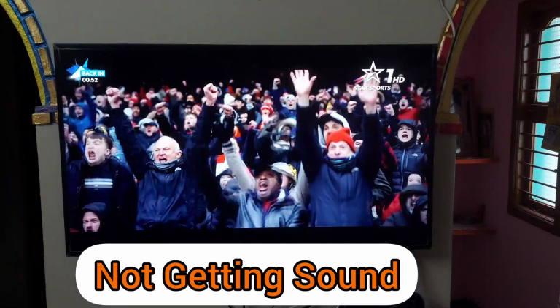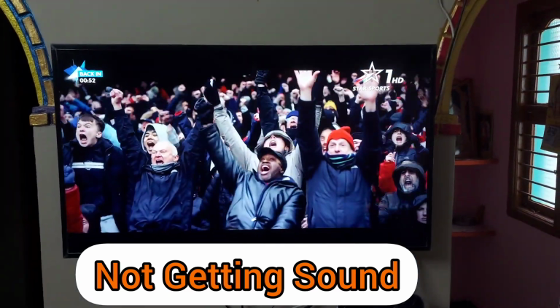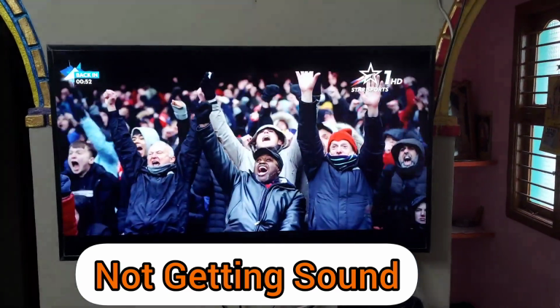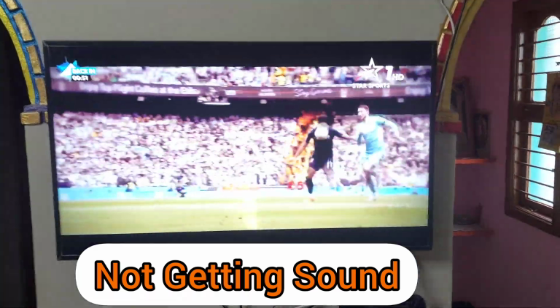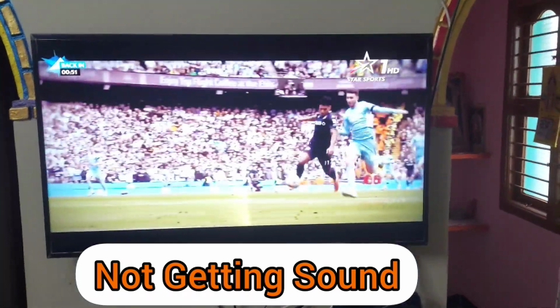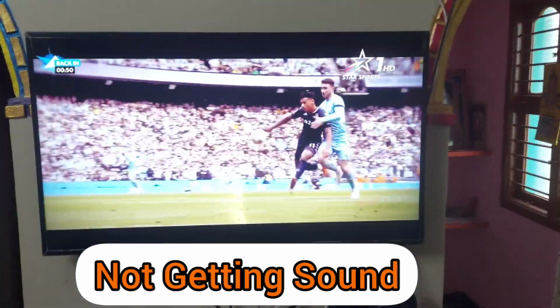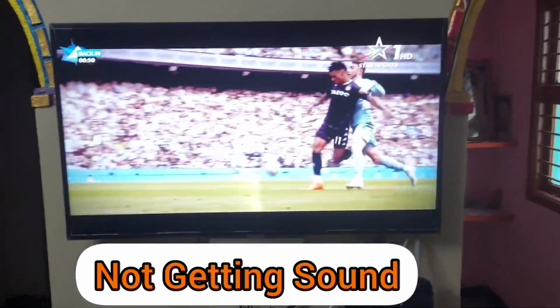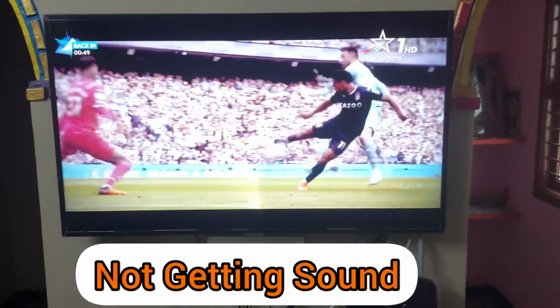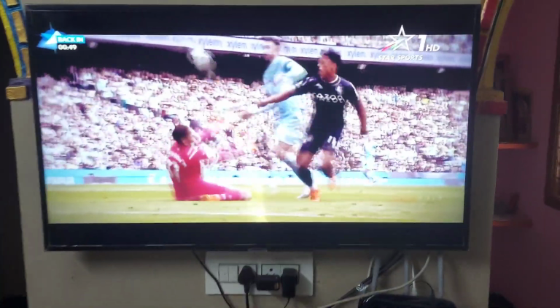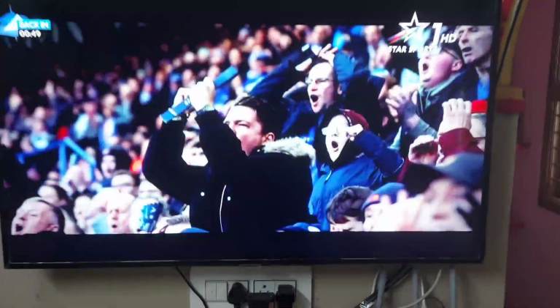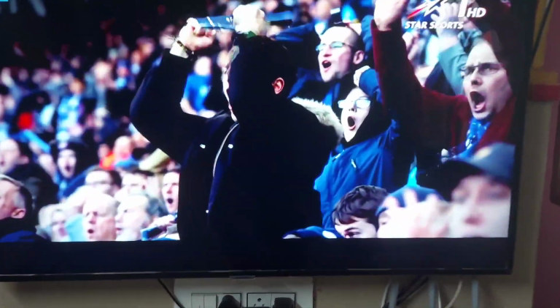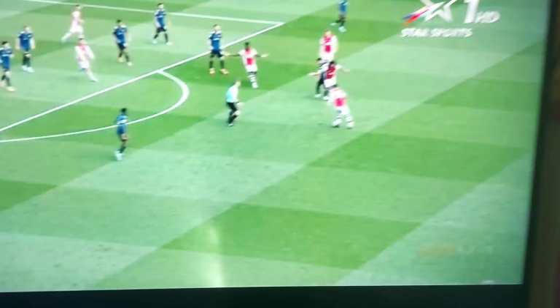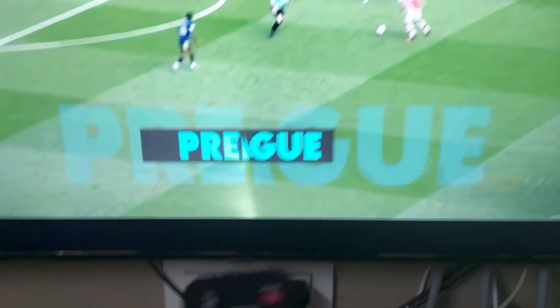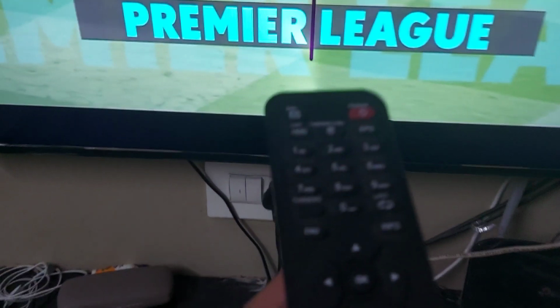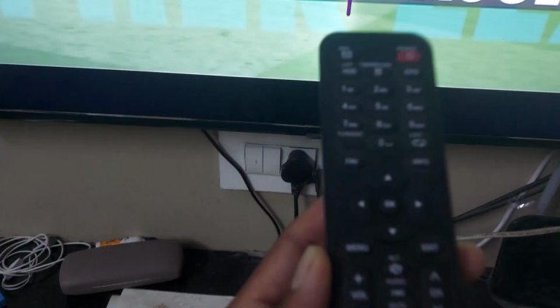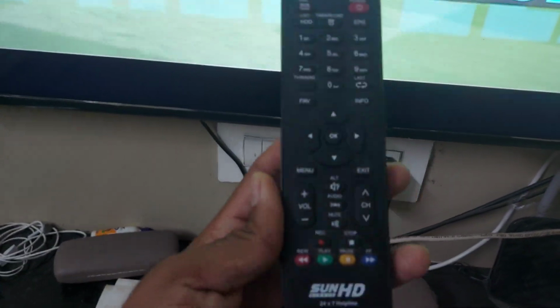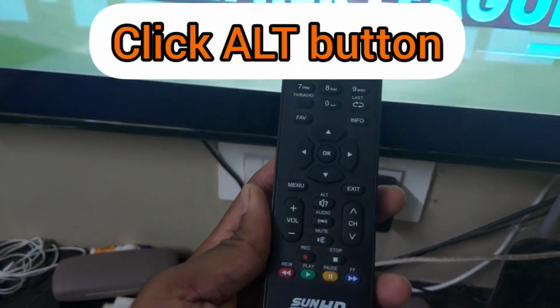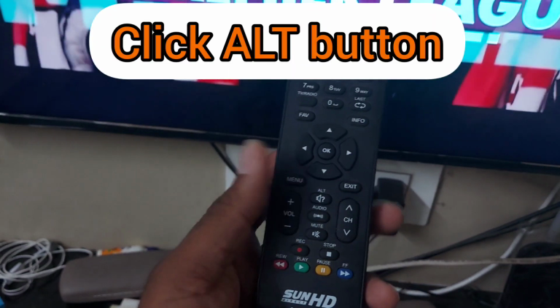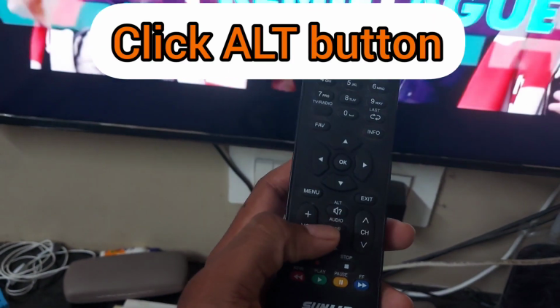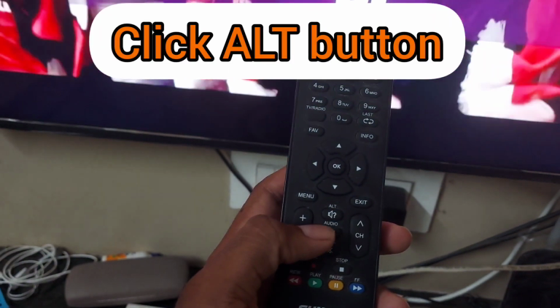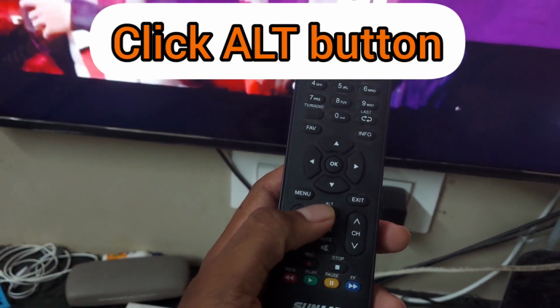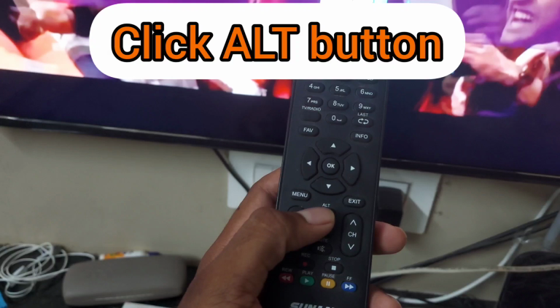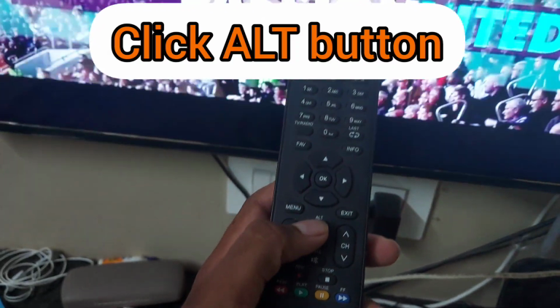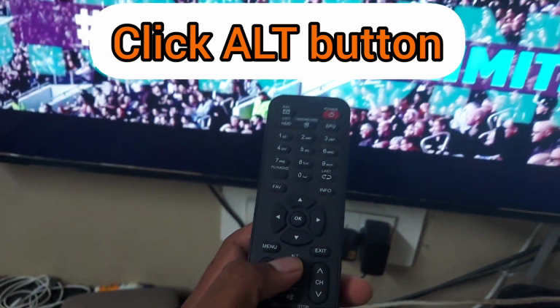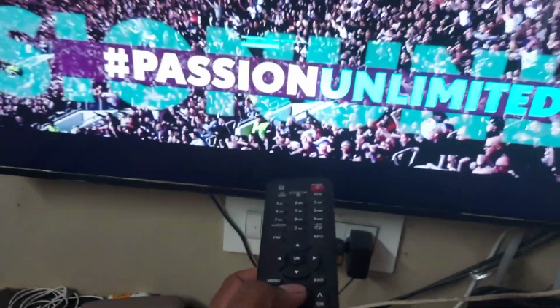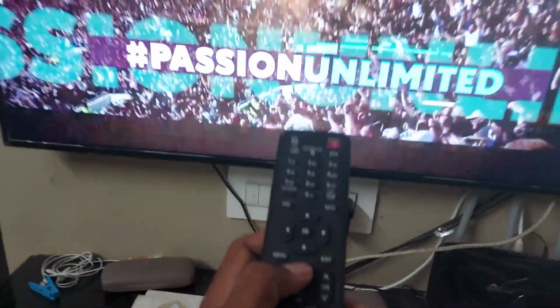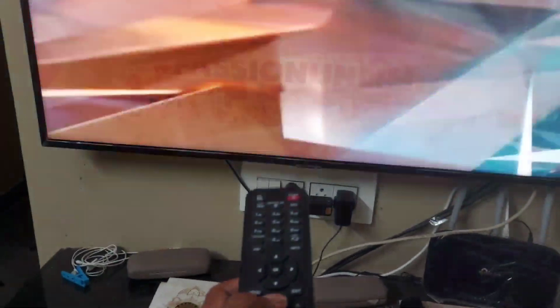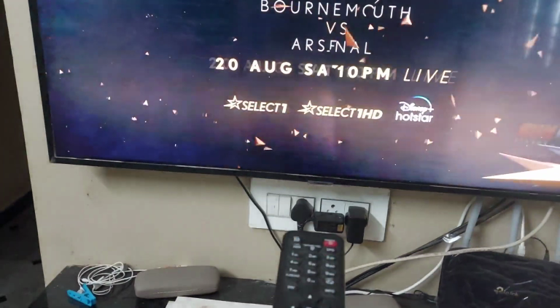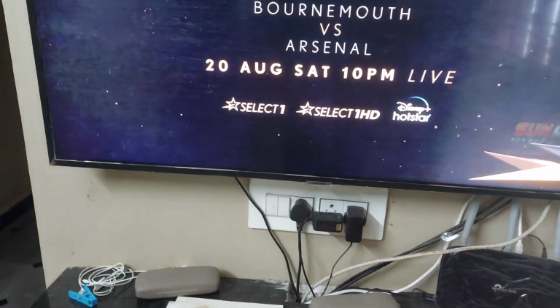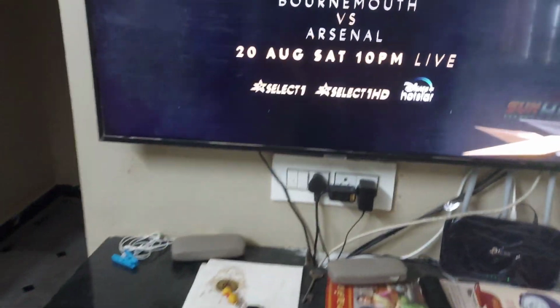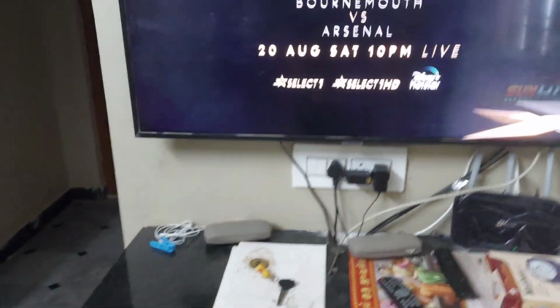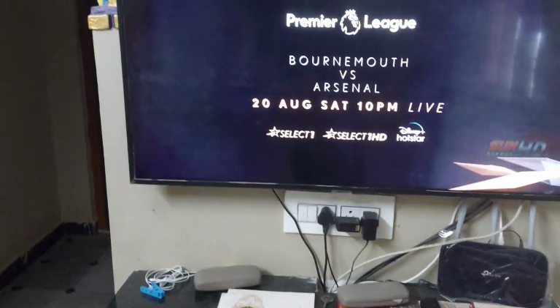Just look at the remote — you can see the ALT button. Just click that and it will show two options.